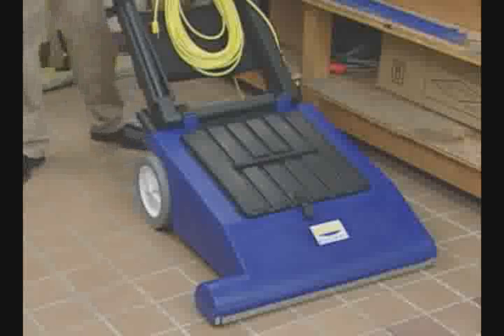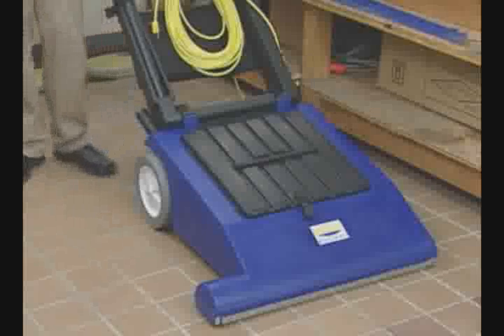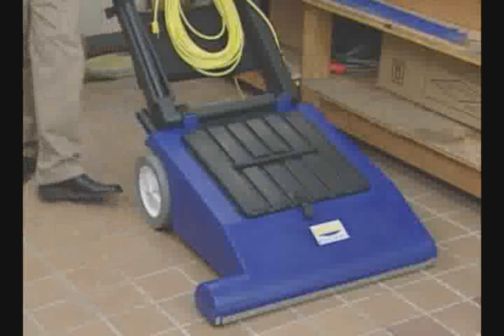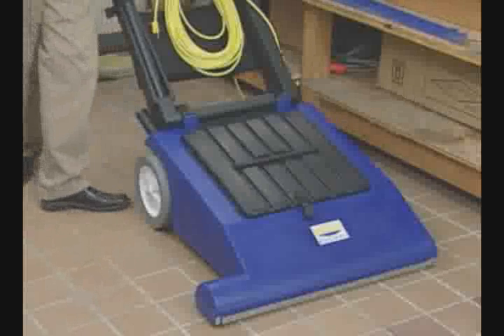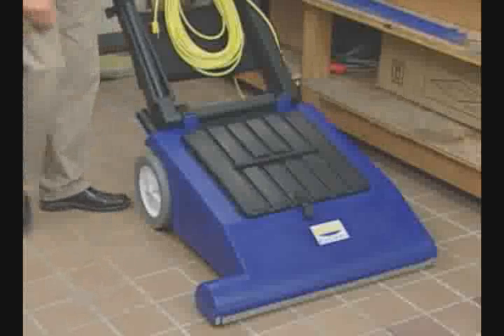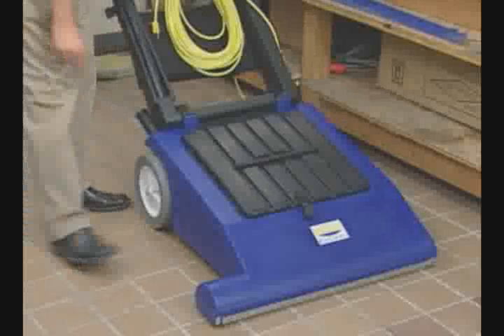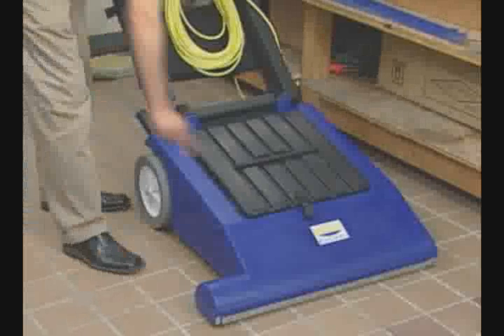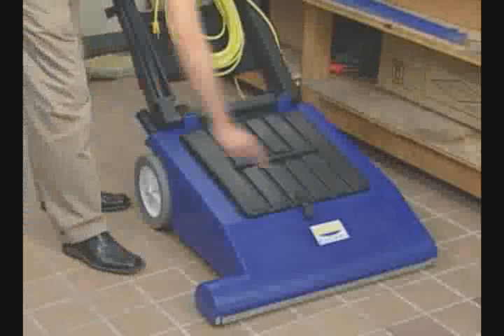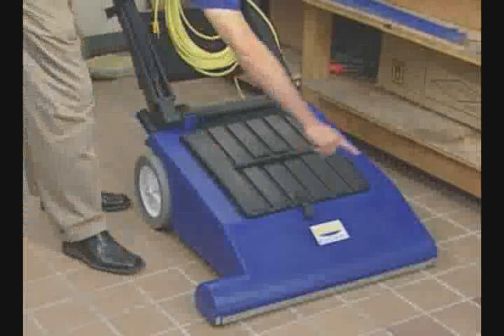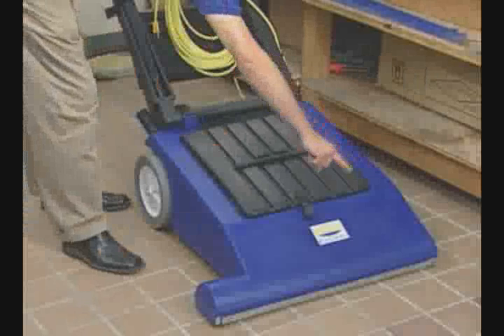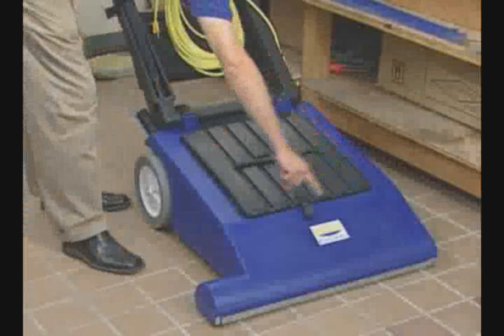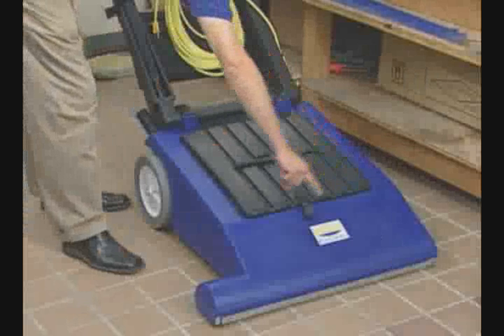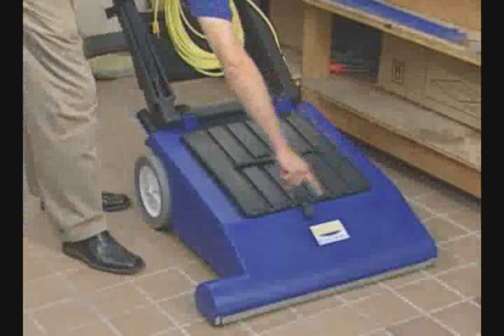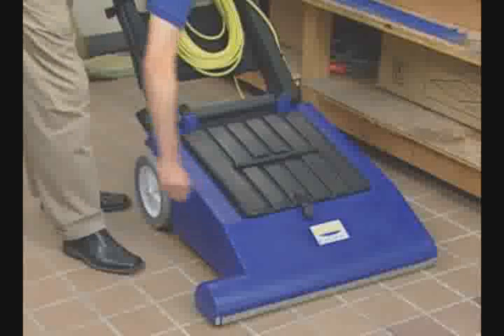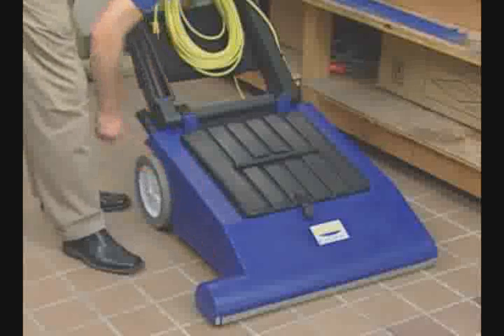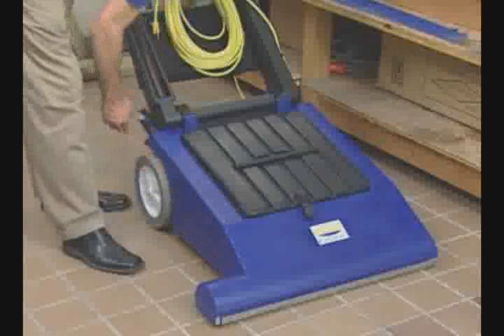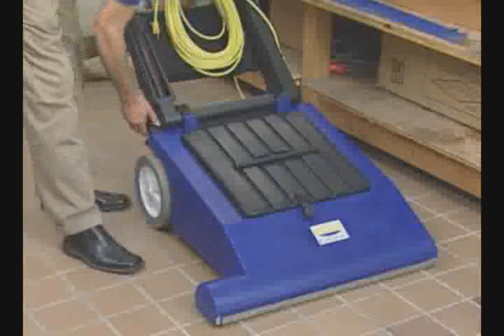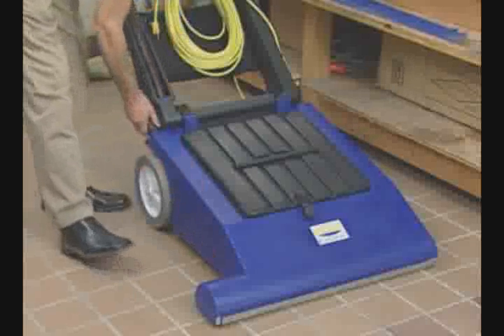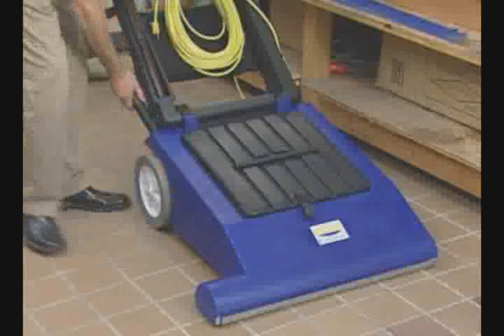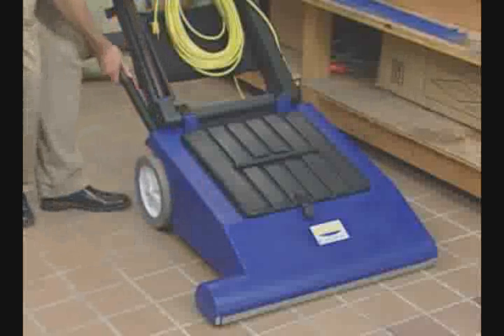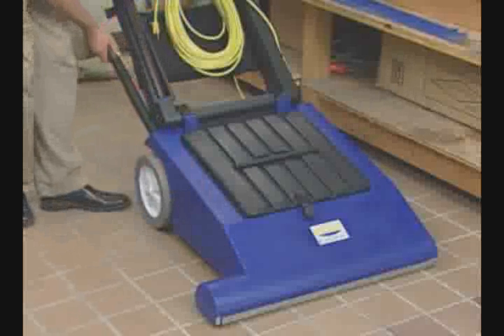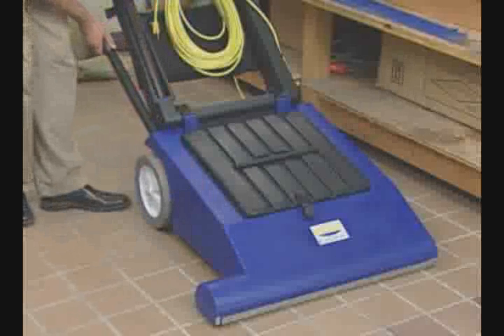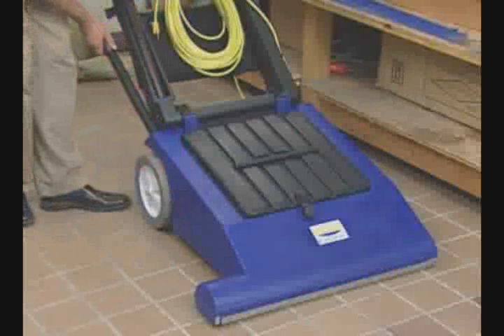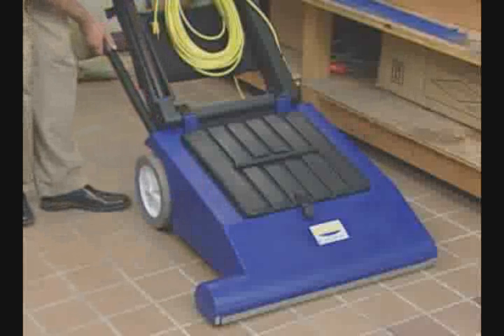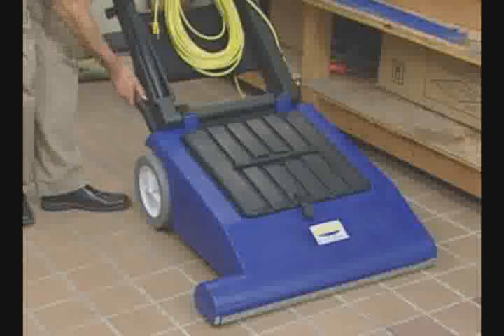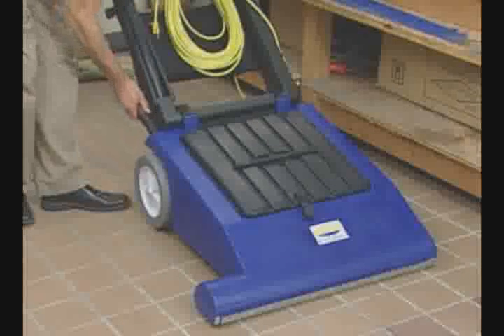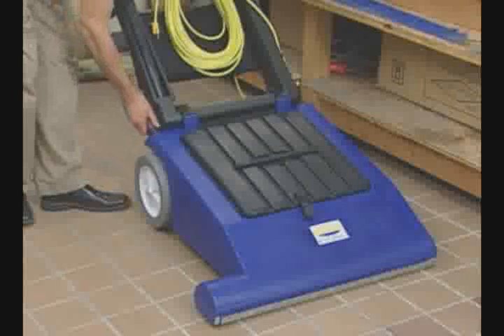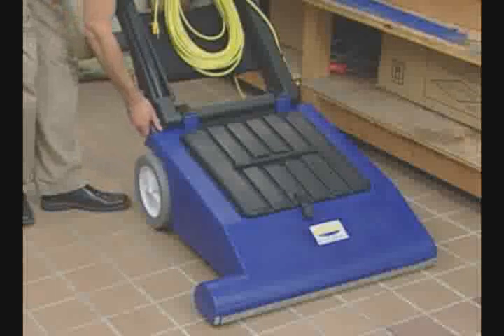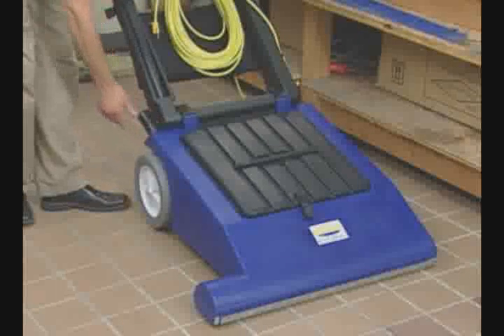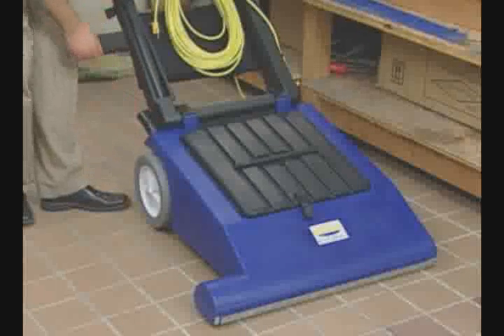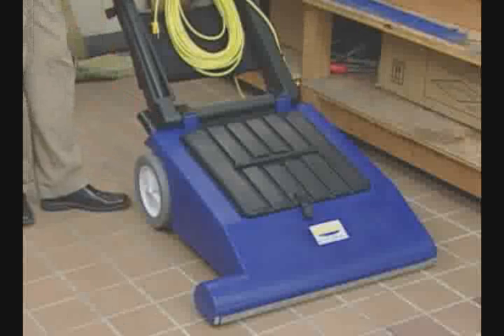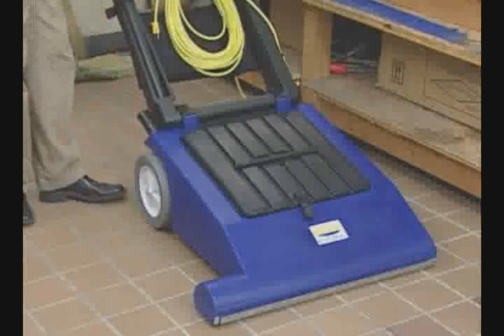It cleans wide carpet areas with a 28 inch cleaning path, but it also gets into tight spaces with tools and a 20 foot retractable hose.